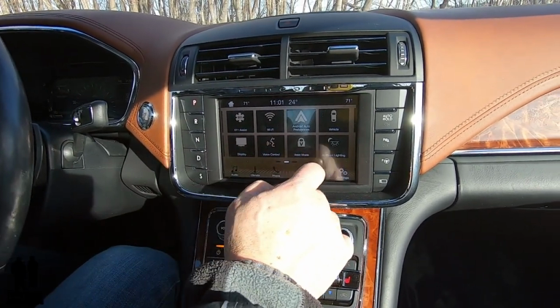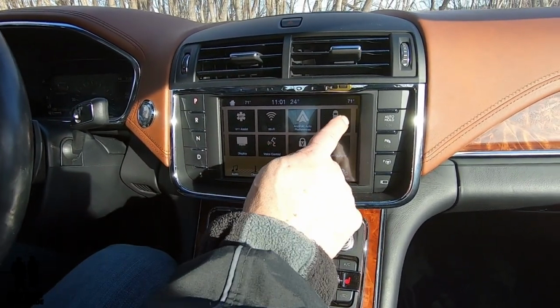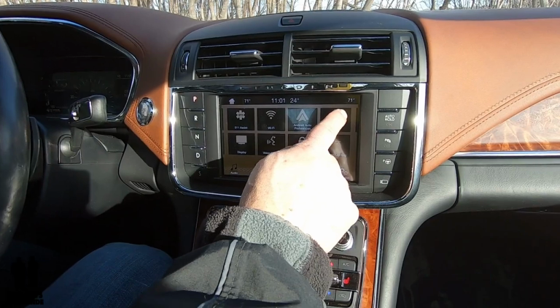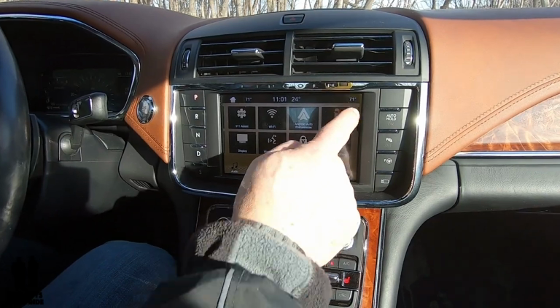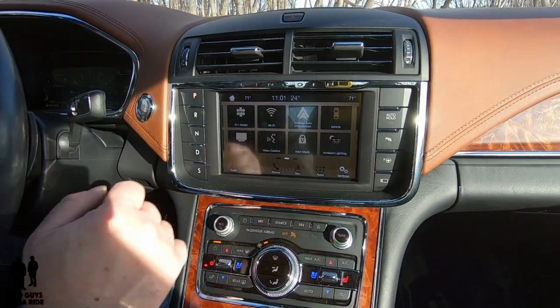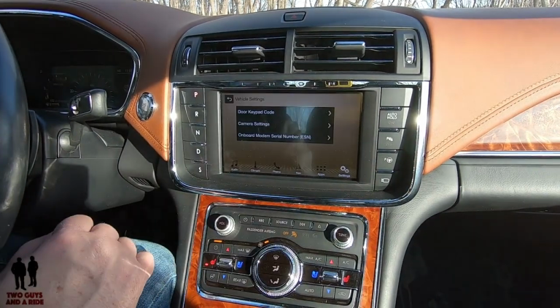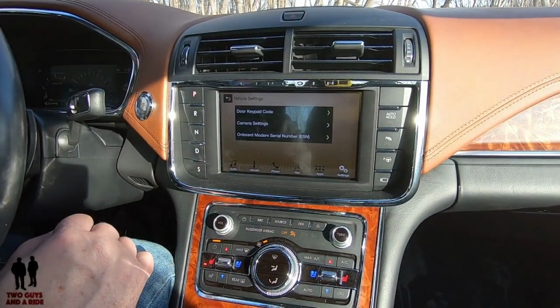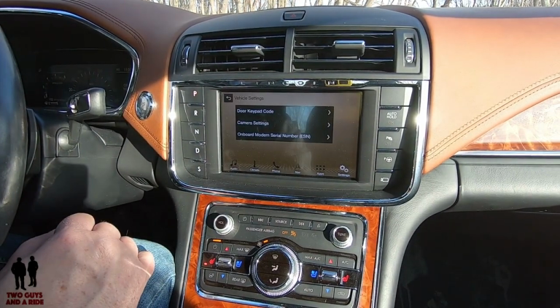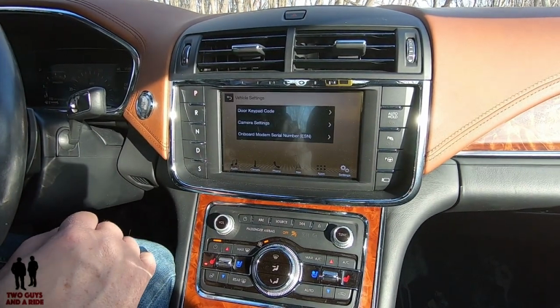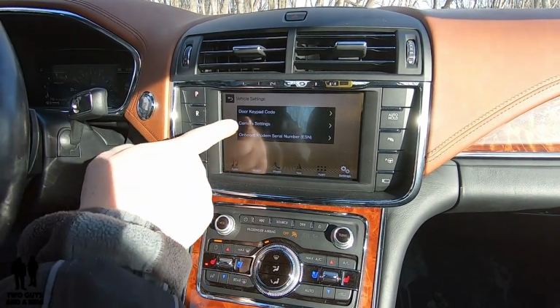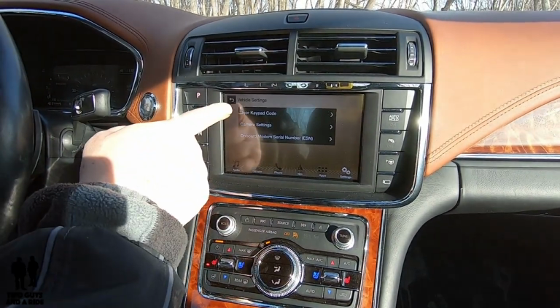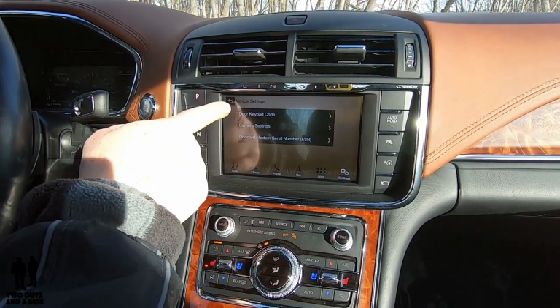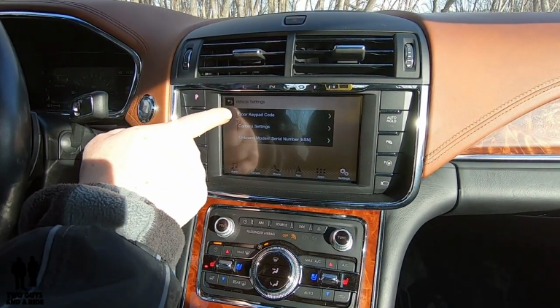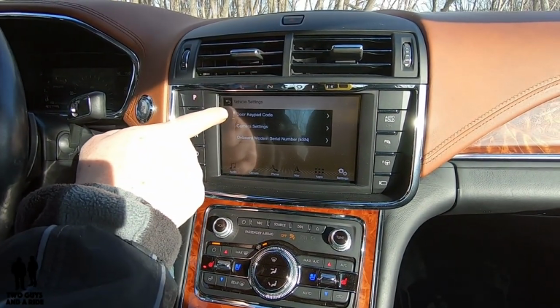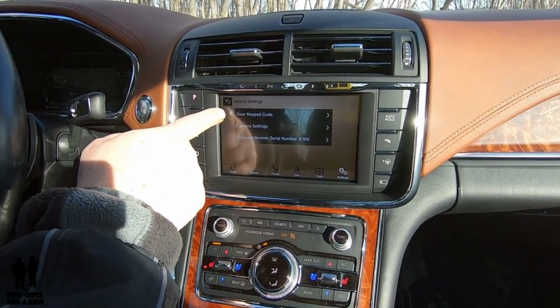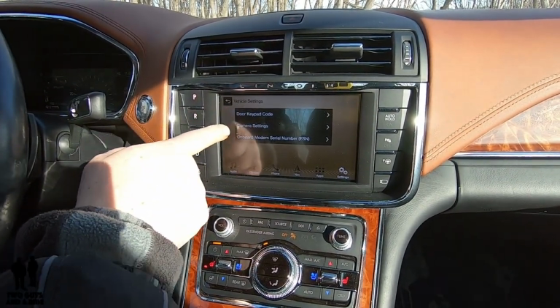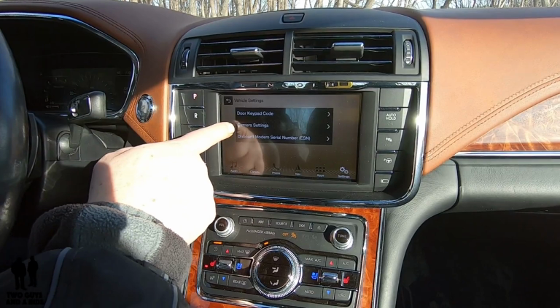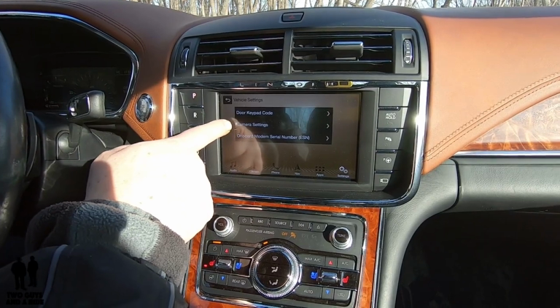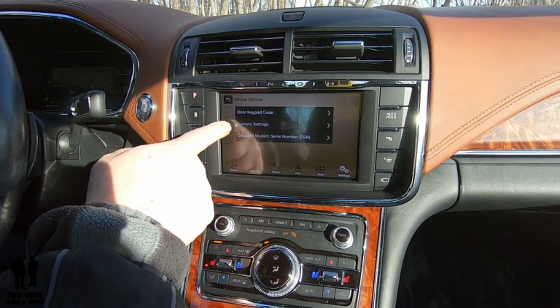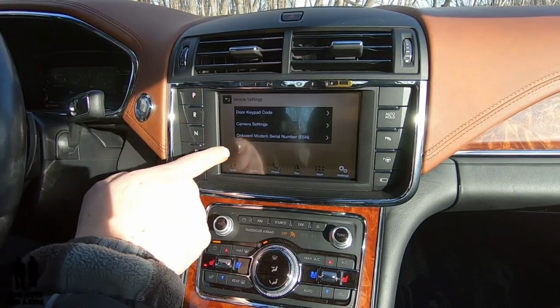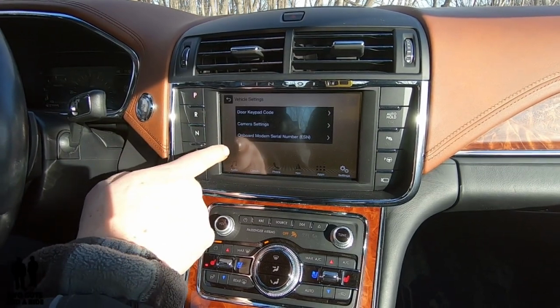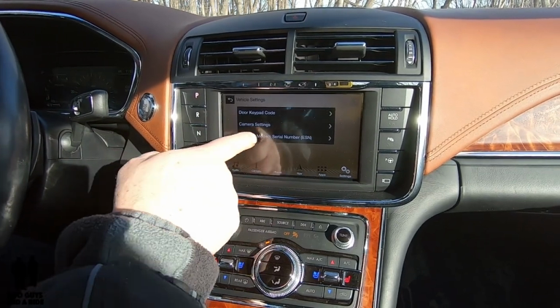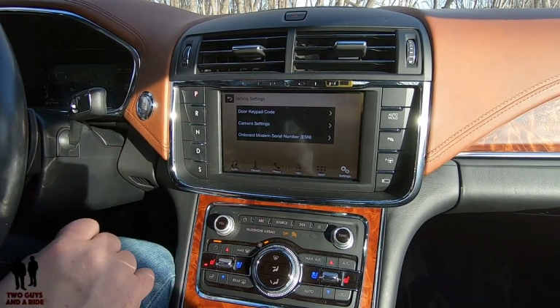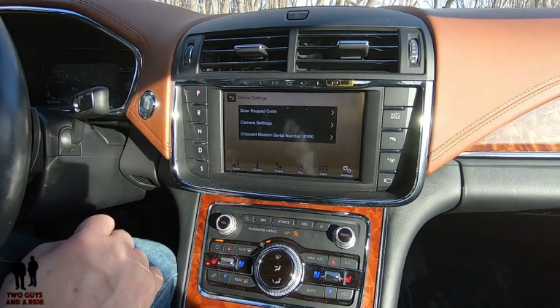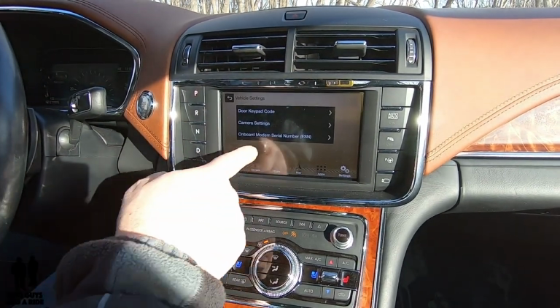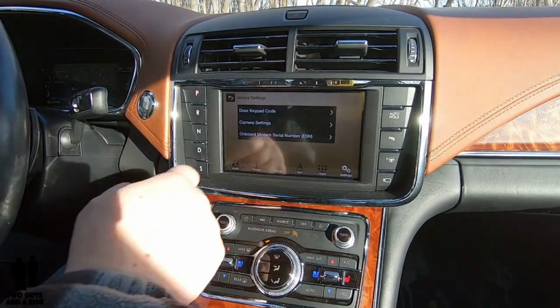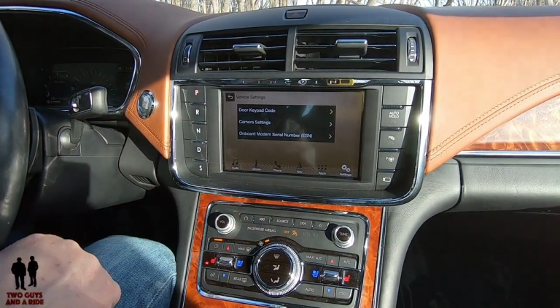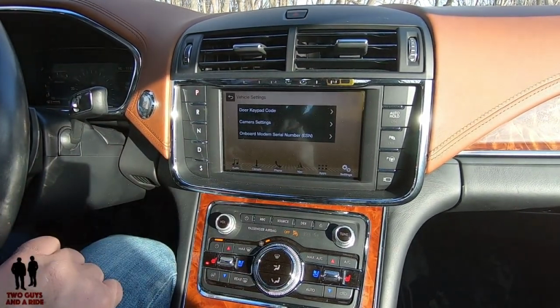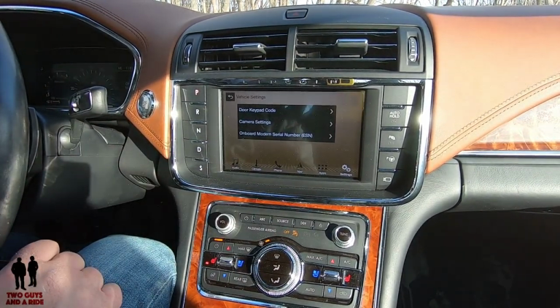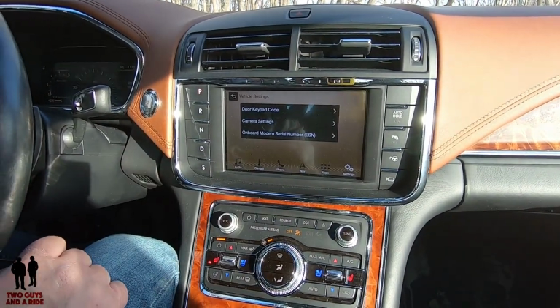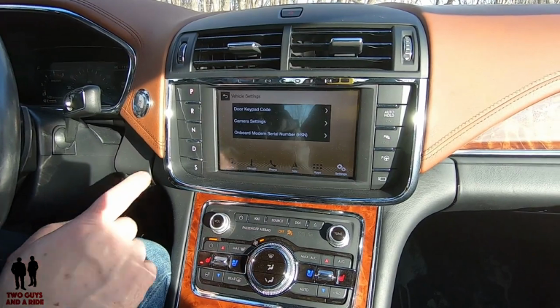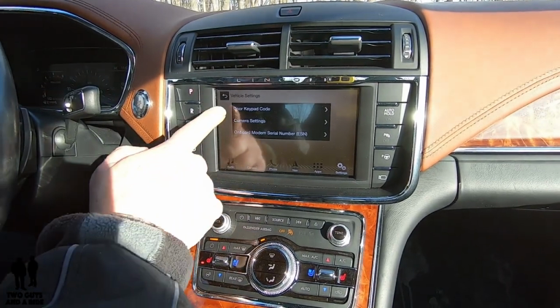The last one I'll cover on this screen is the vehicle settings. This is where you can reset your door keypad code, adjust your camera settings, and if you want to know your onboard modem serial number, you can click on there.